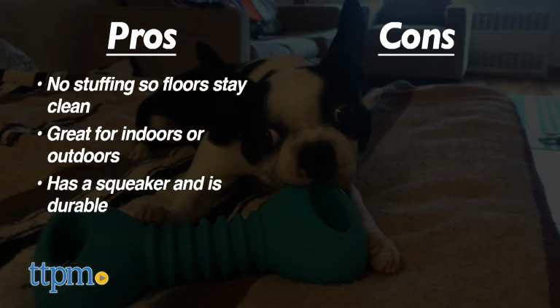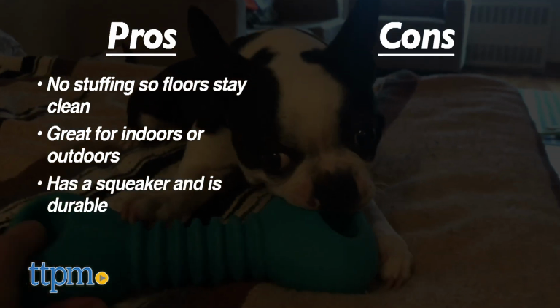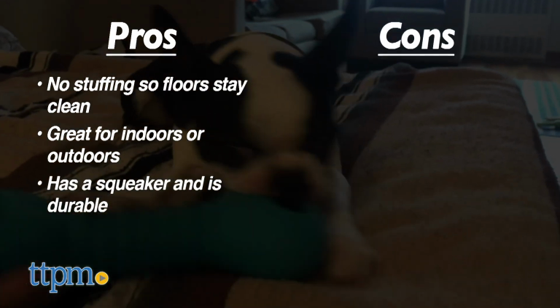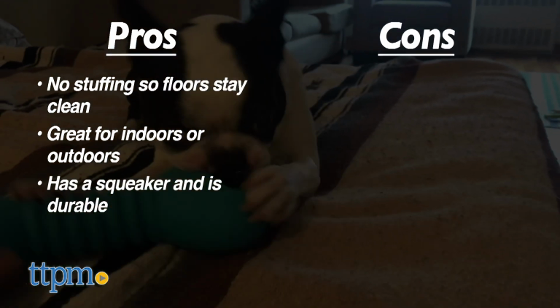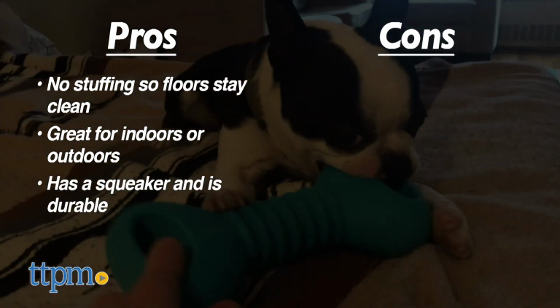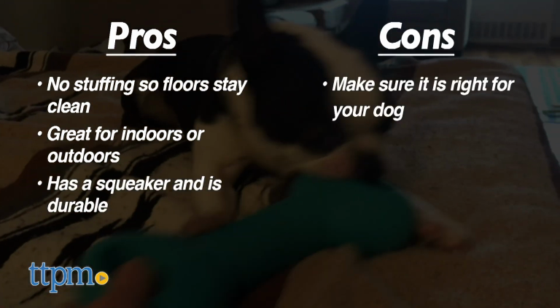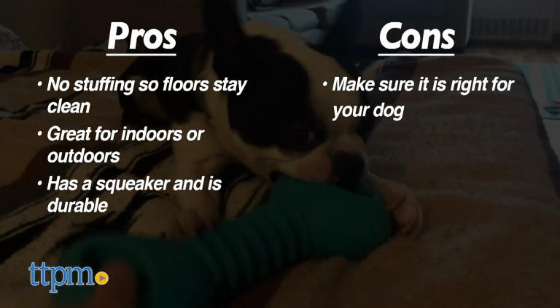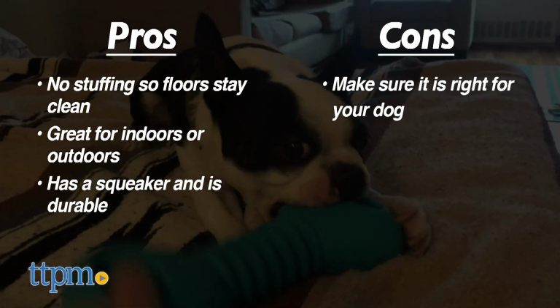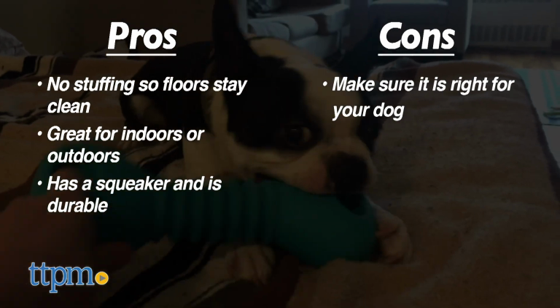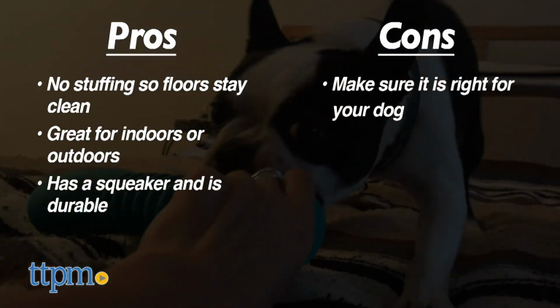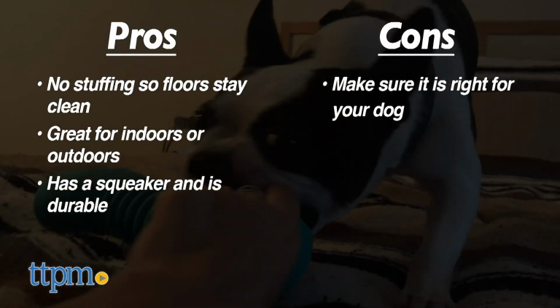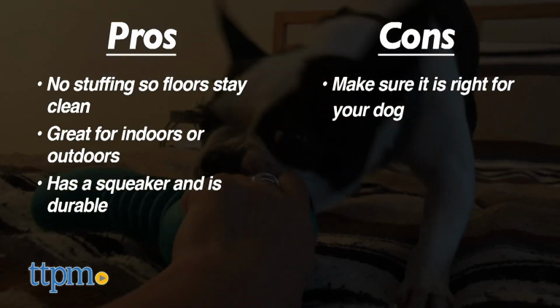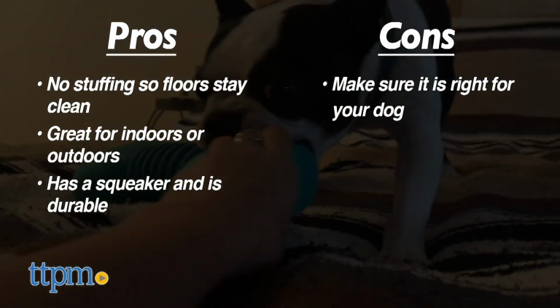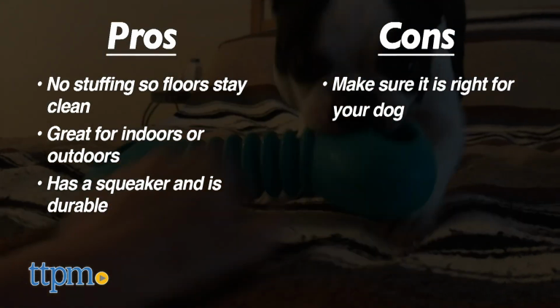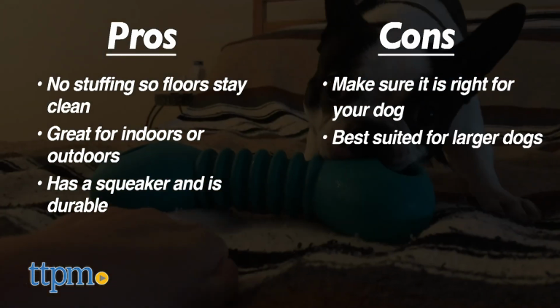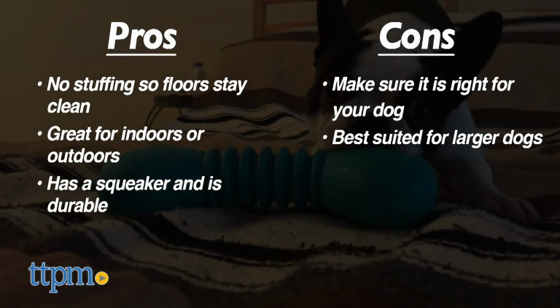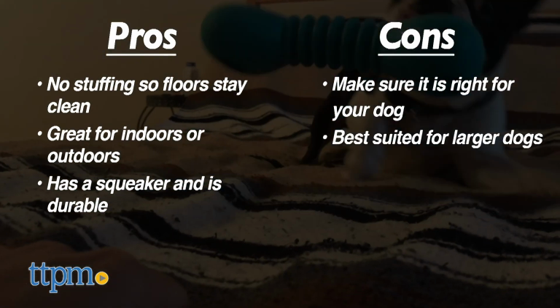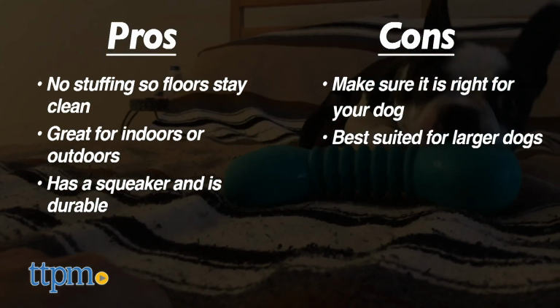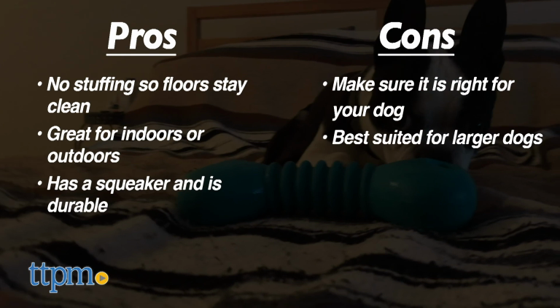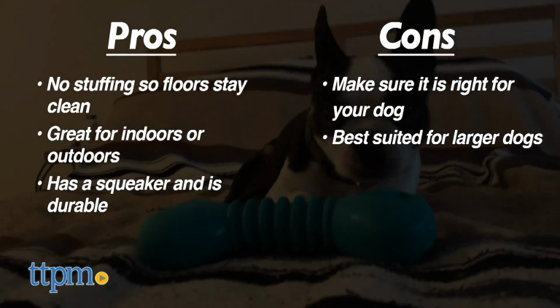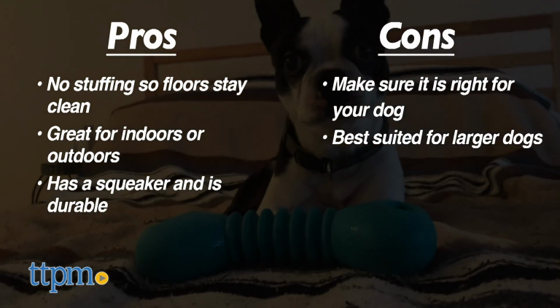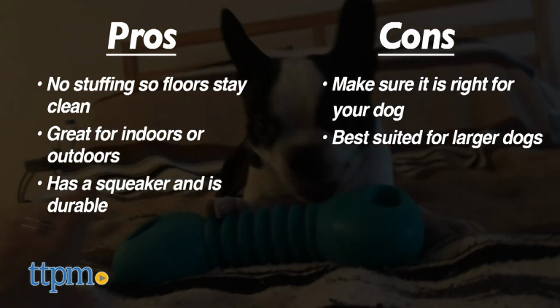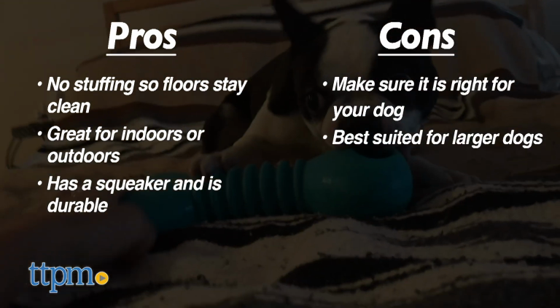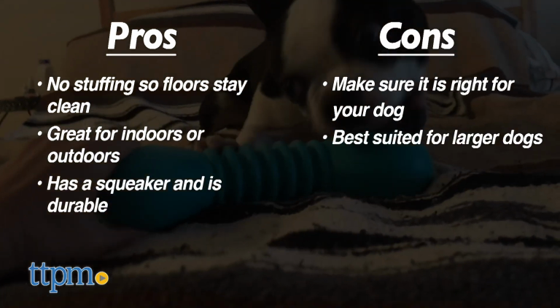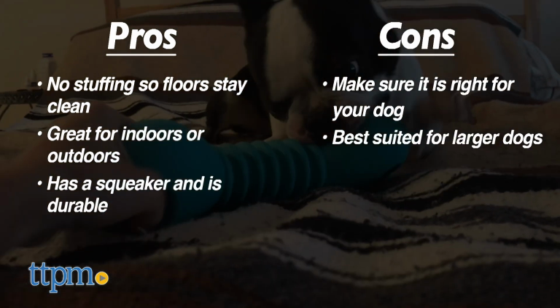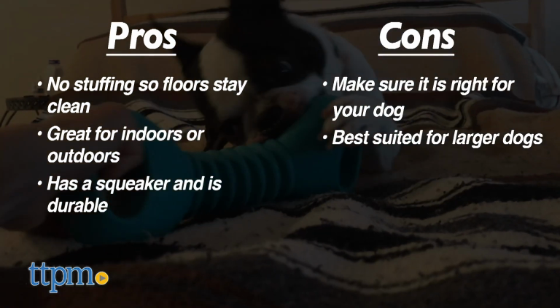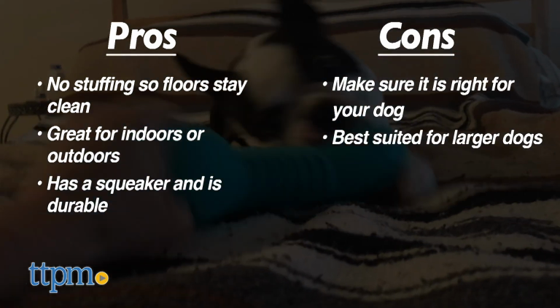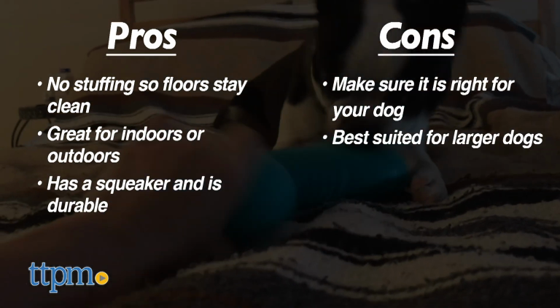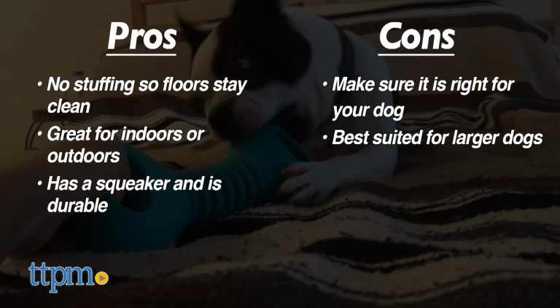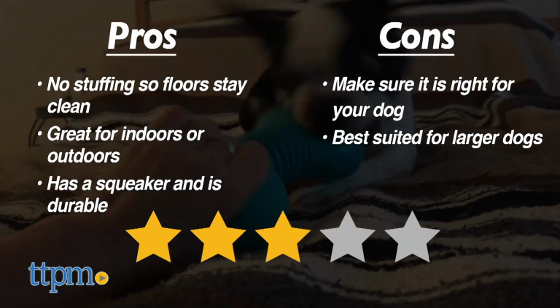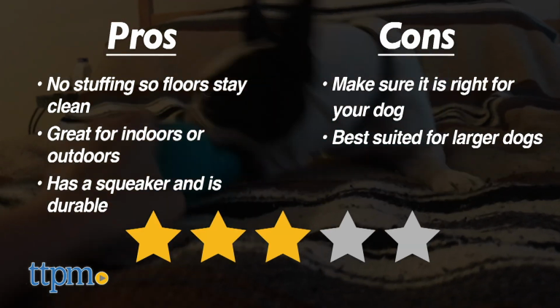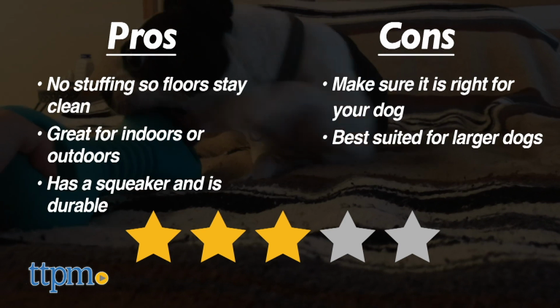Cons: I could not find many dogs who wanted to play with this toy. As it is very large and very tough, this toy would be really good for really large jawed dogs. I give it 3 out of 5 stars.